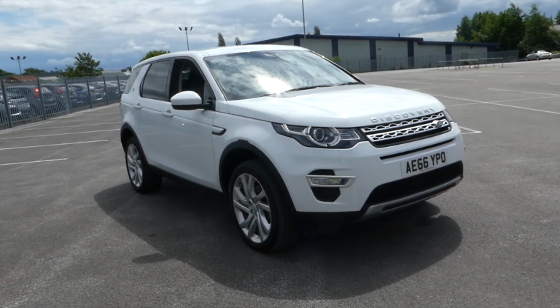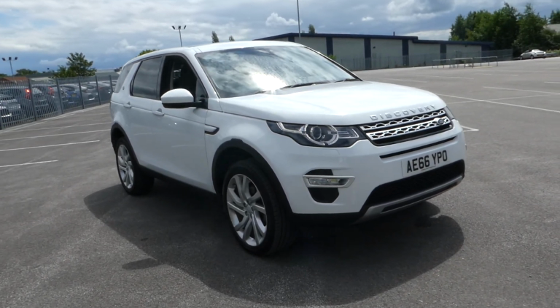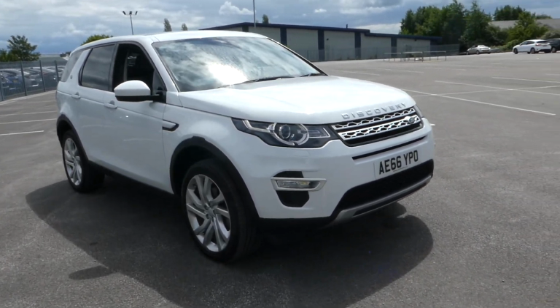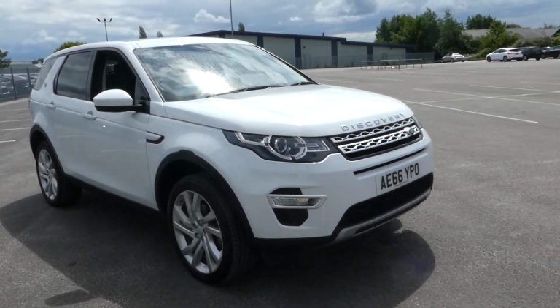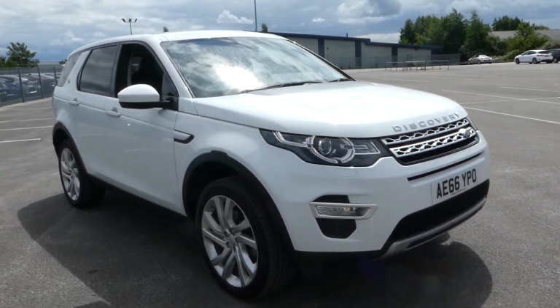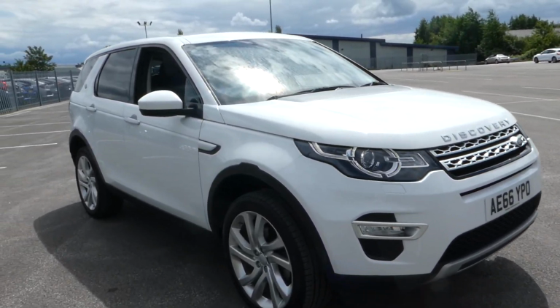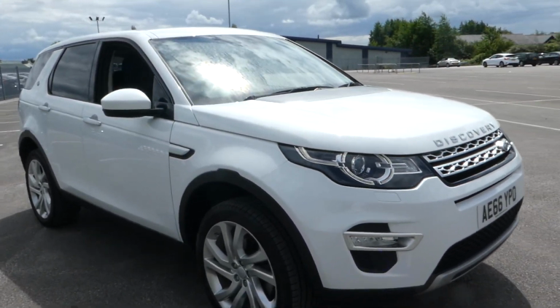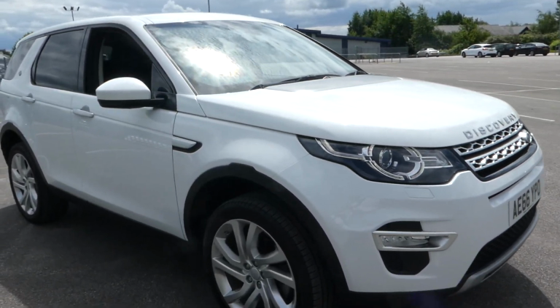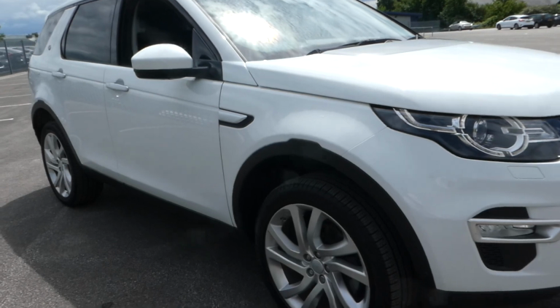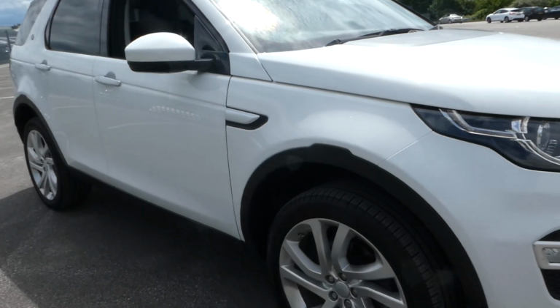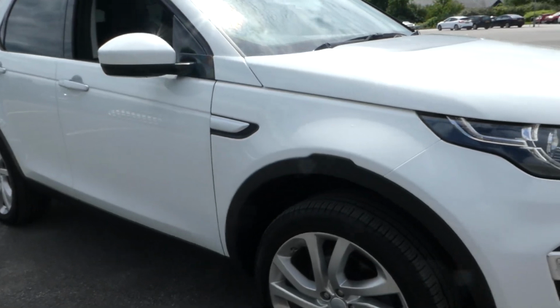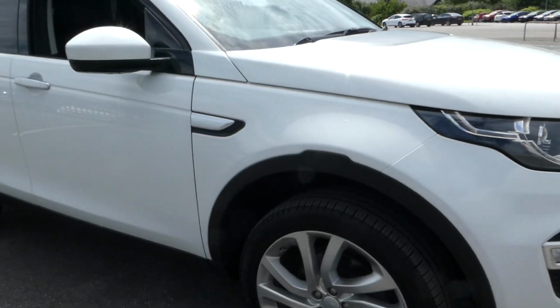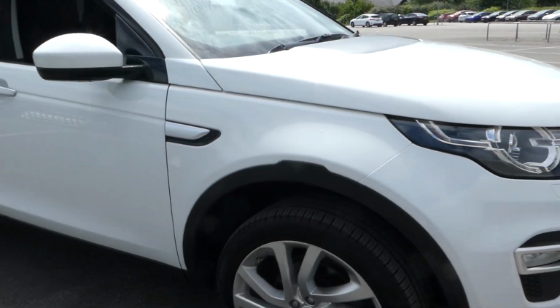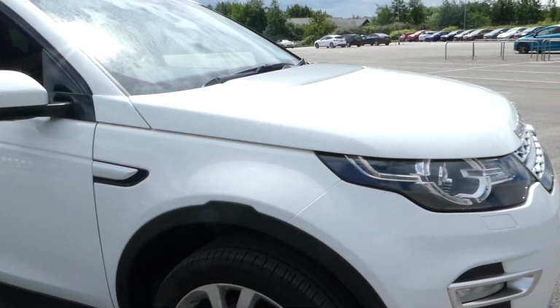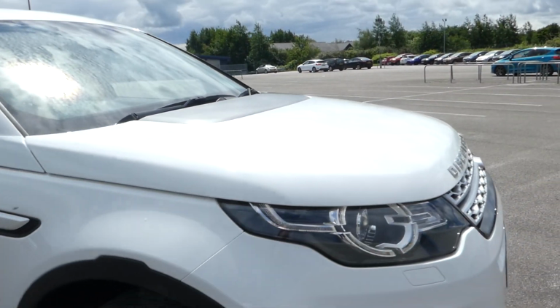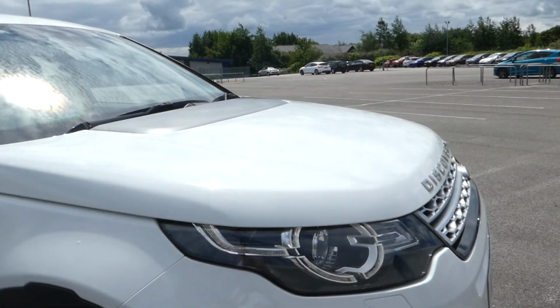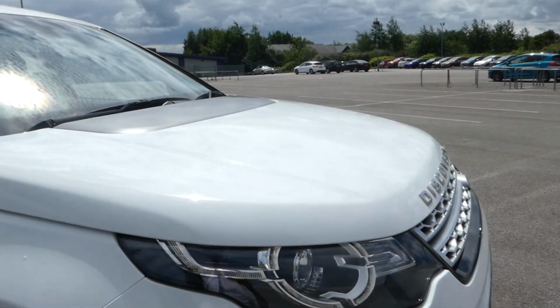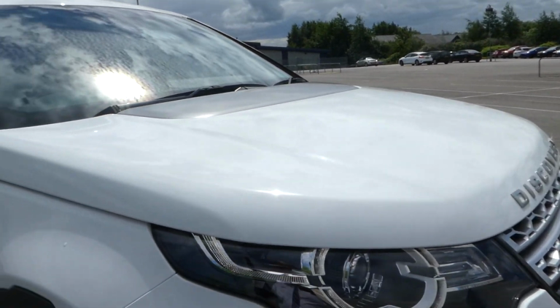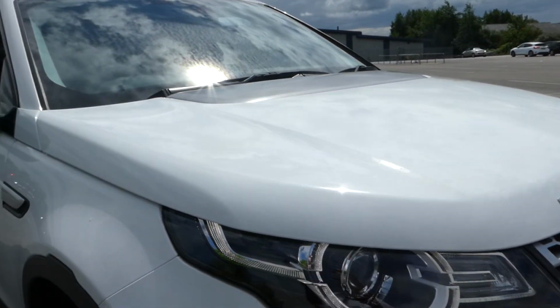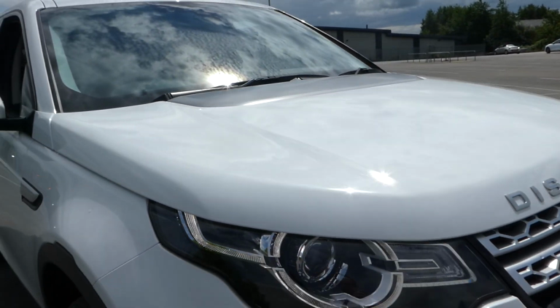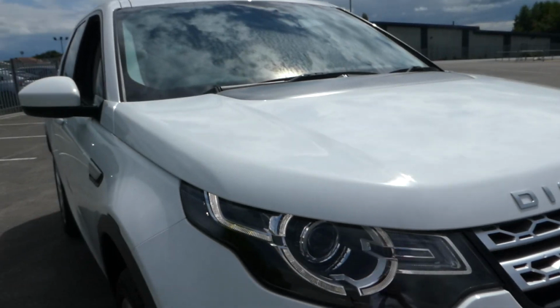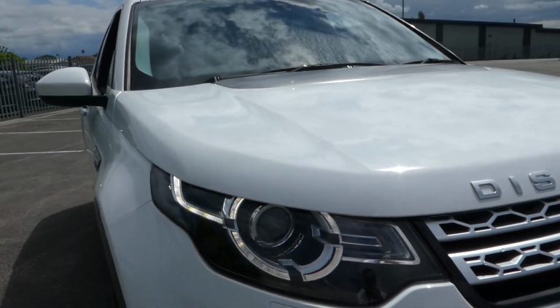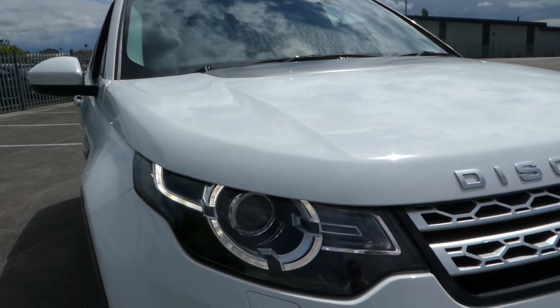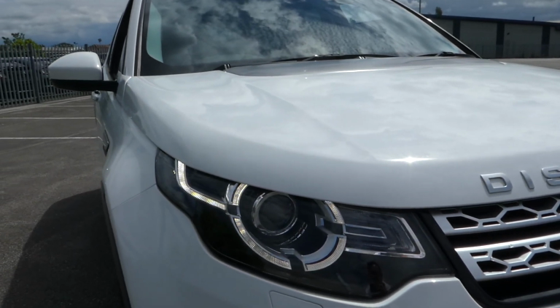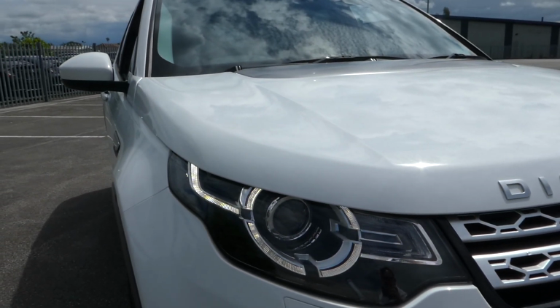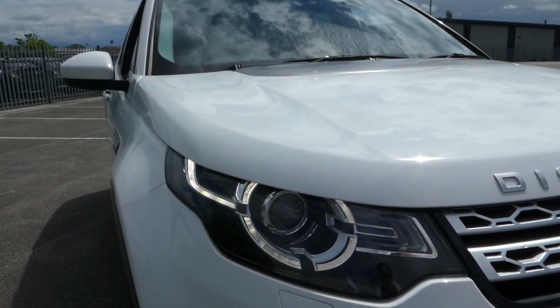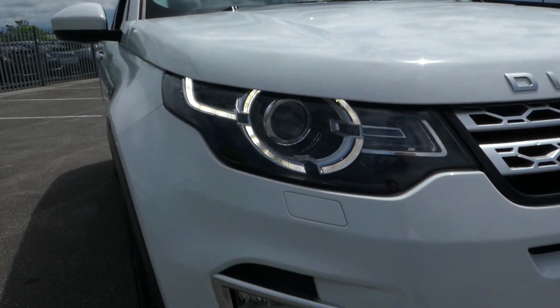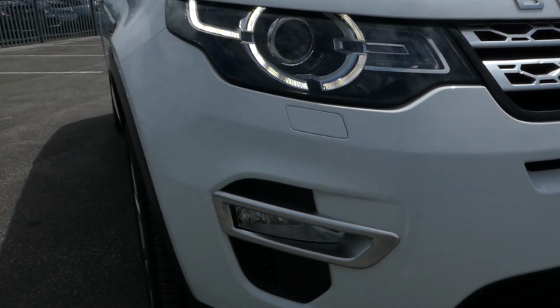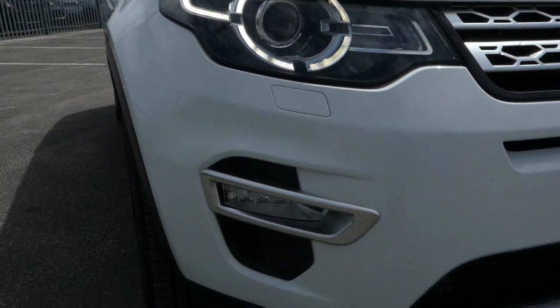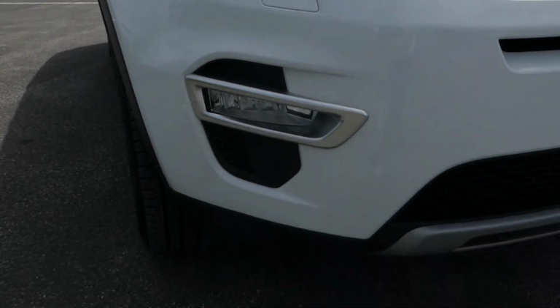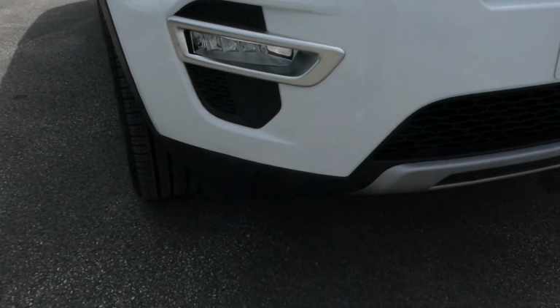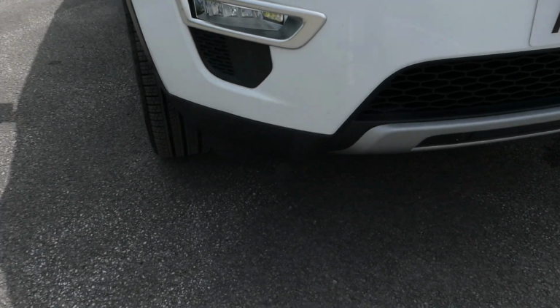This car has a lot, so I'm going to start with the rather nice alloy wheels. We have our headlights, LED daytime running lights, front fogs, and front sensors.